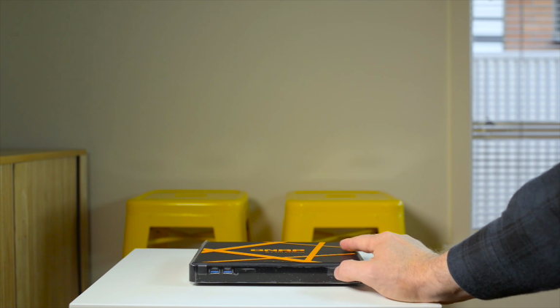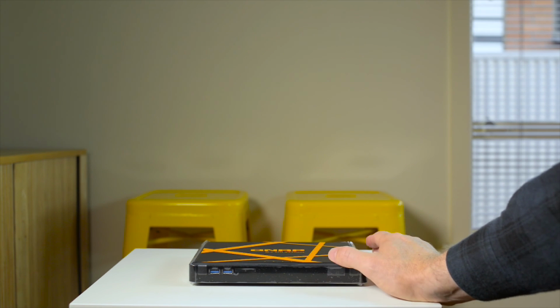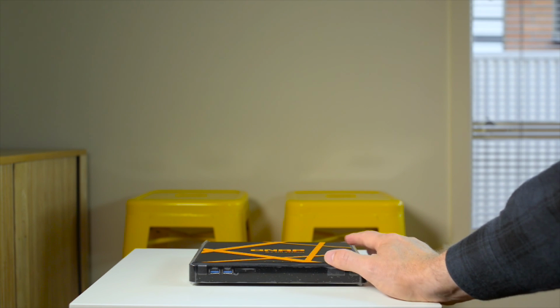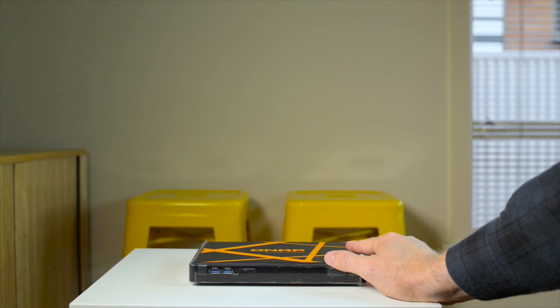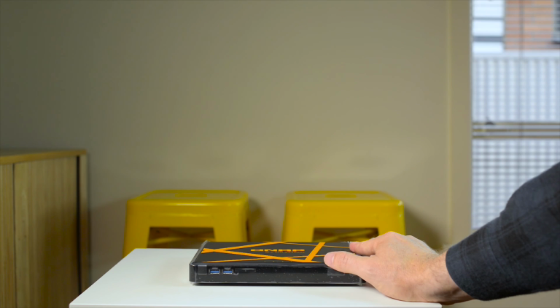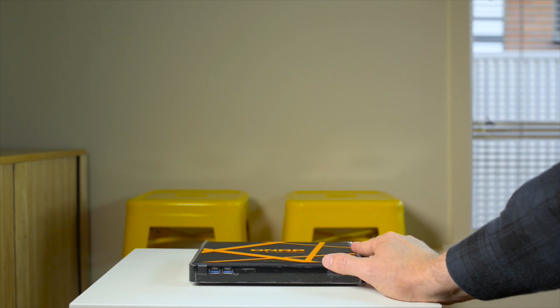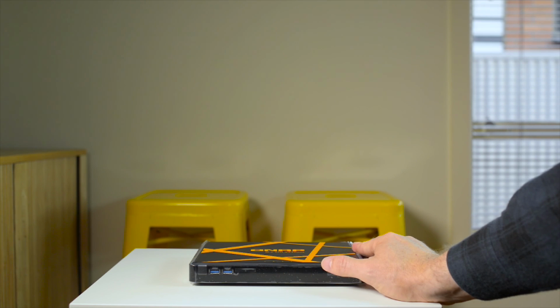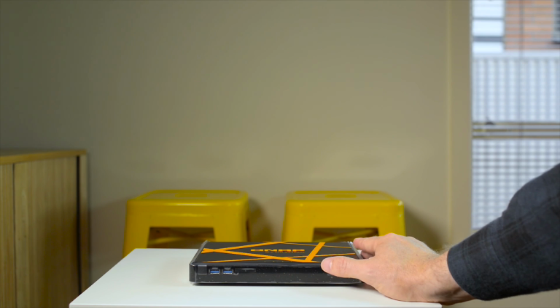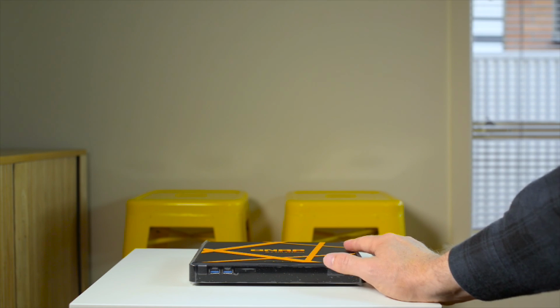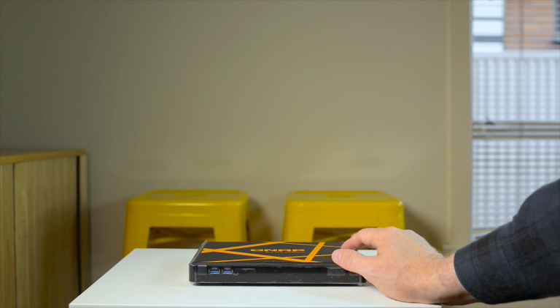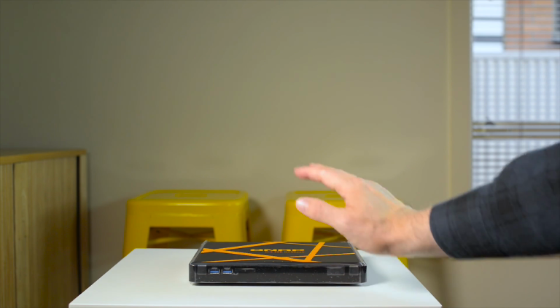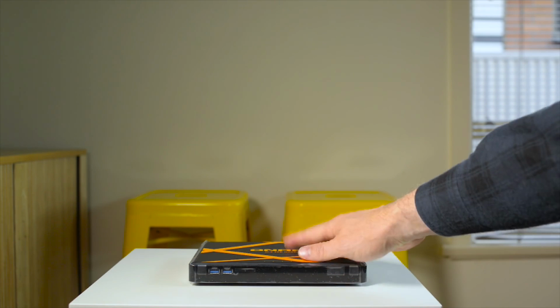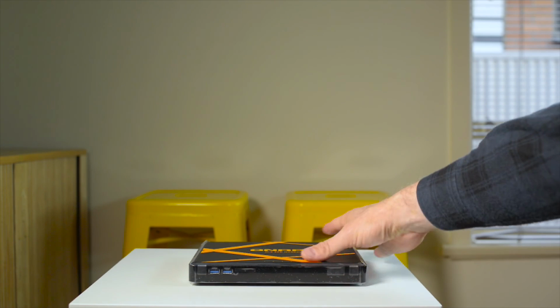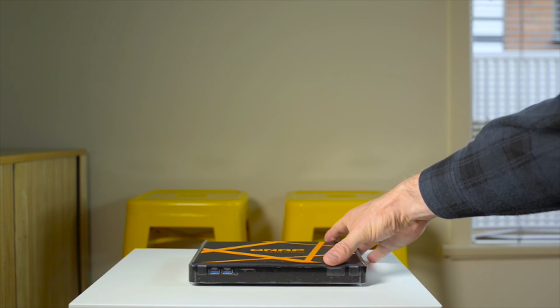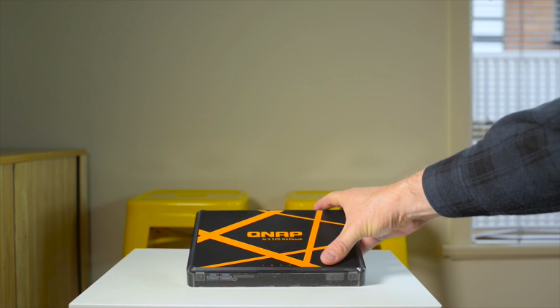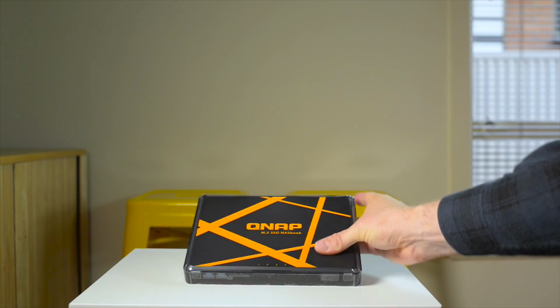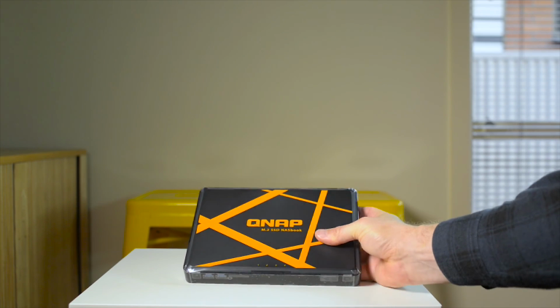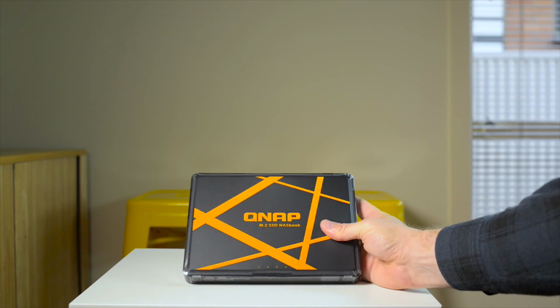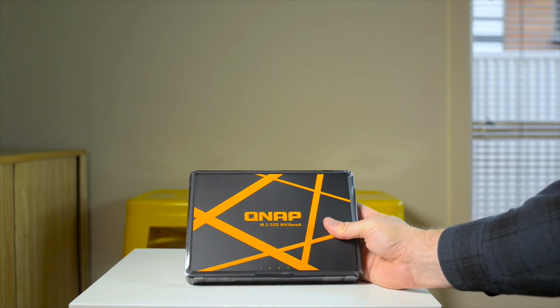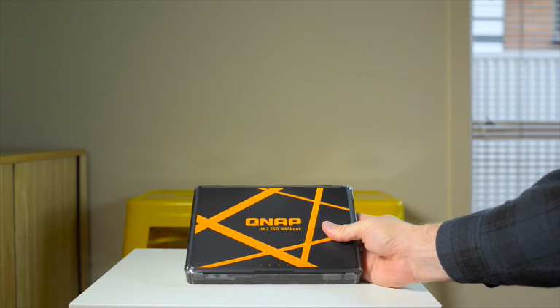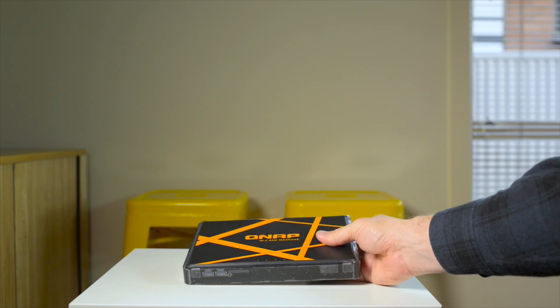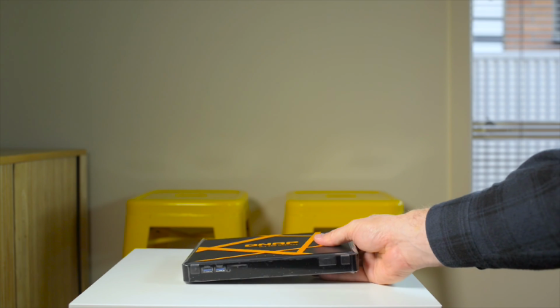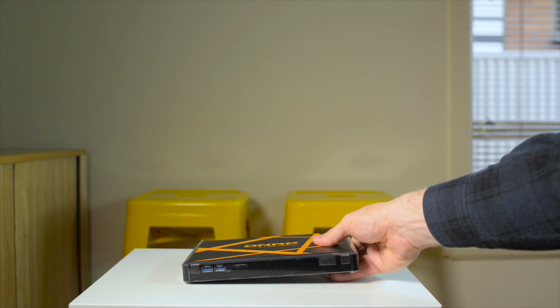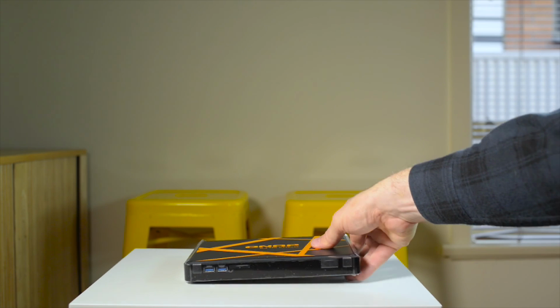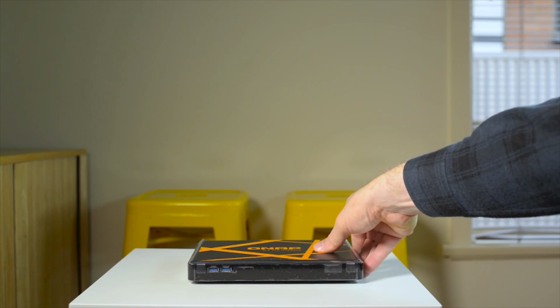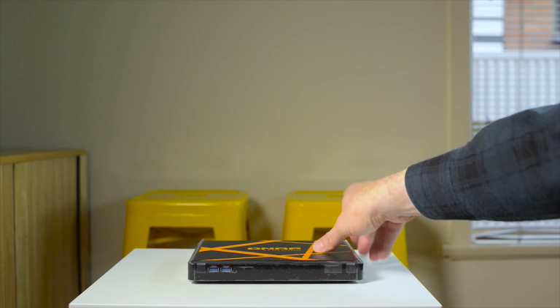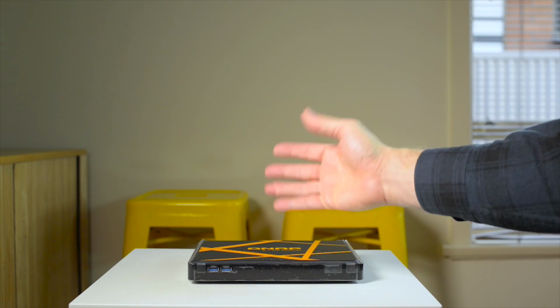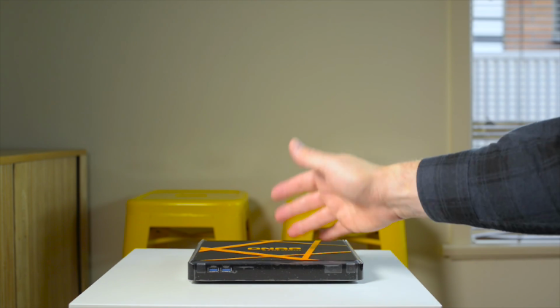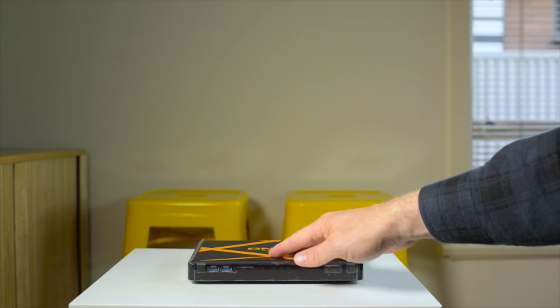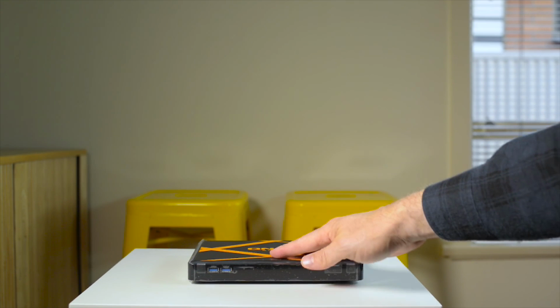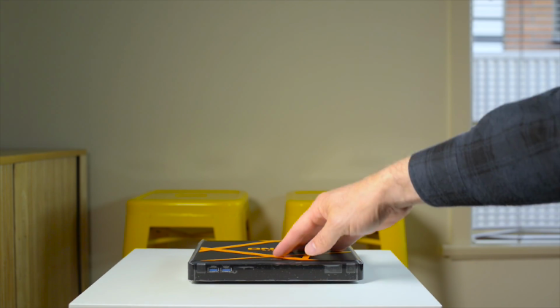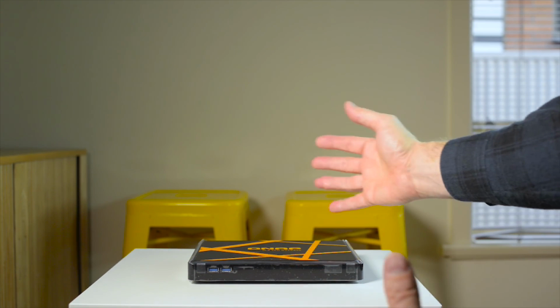I'm going to be doing a full review of this so make sure you subscribe to see that. That's my quick and dirty unboxing of the TBS453A. Please like and subscribe, and until next time guys.